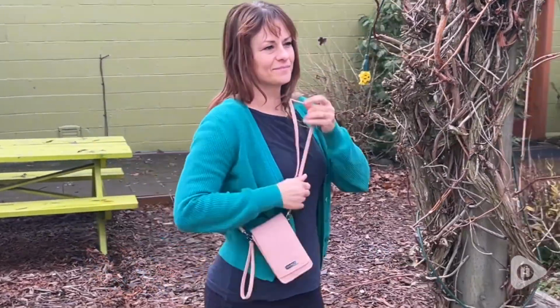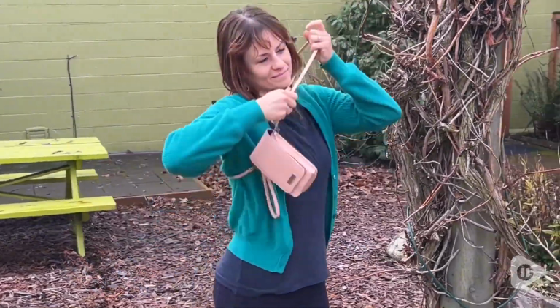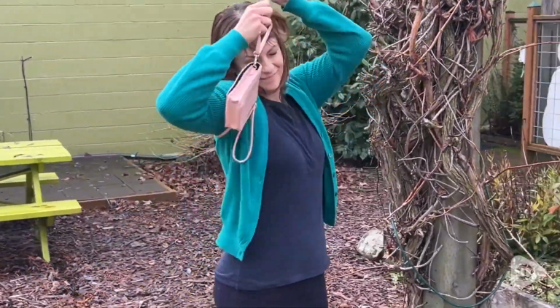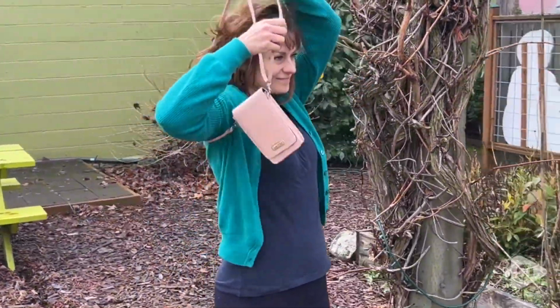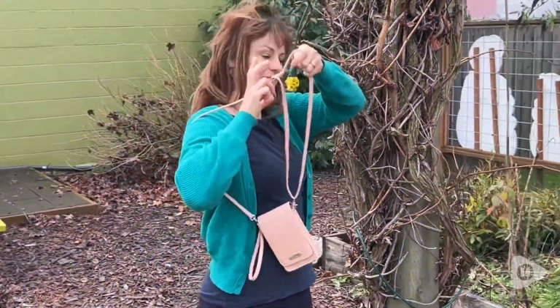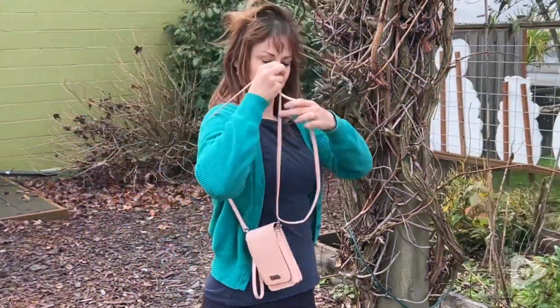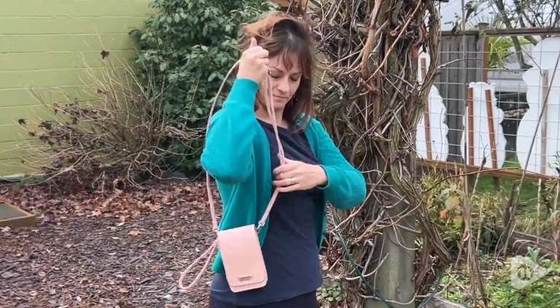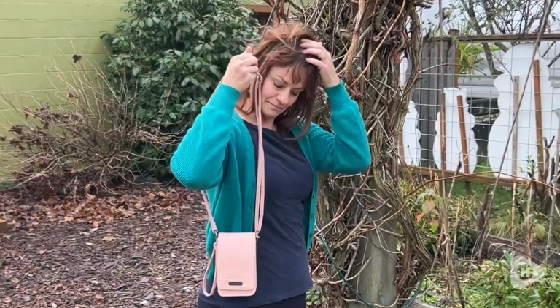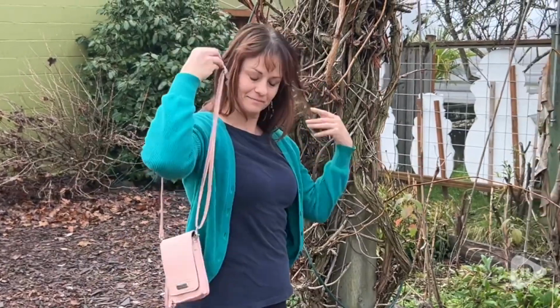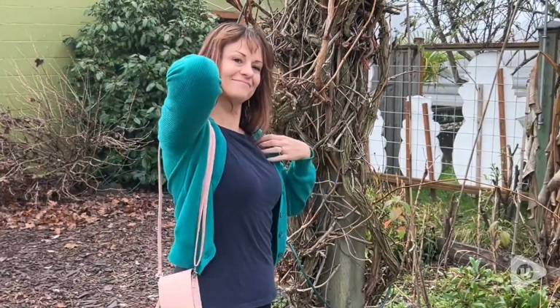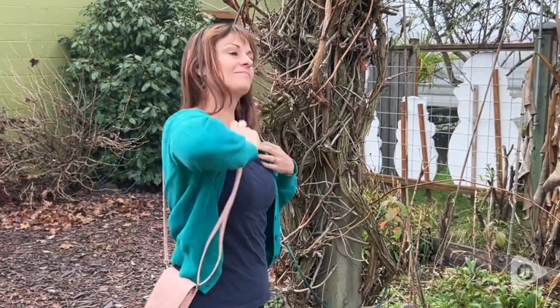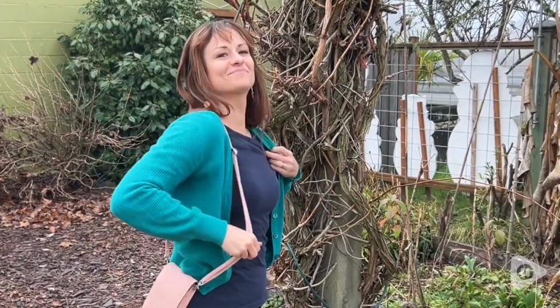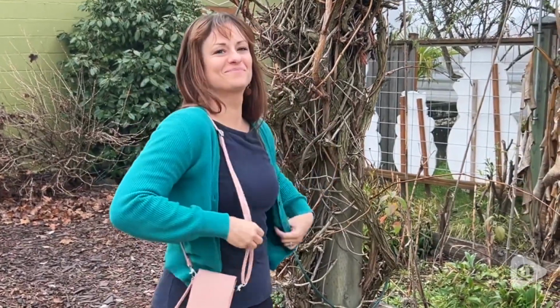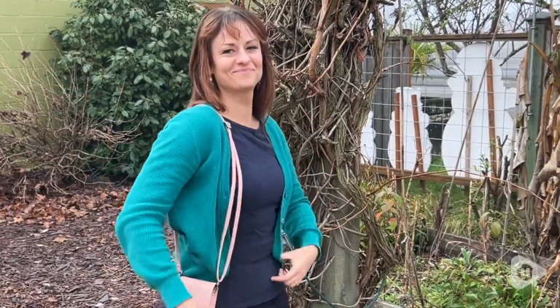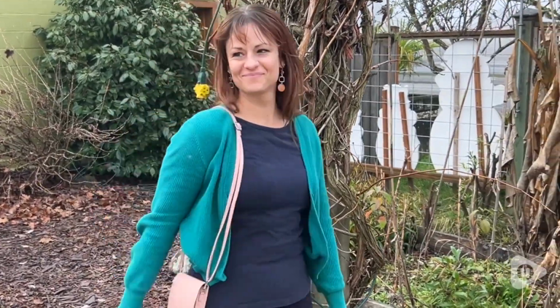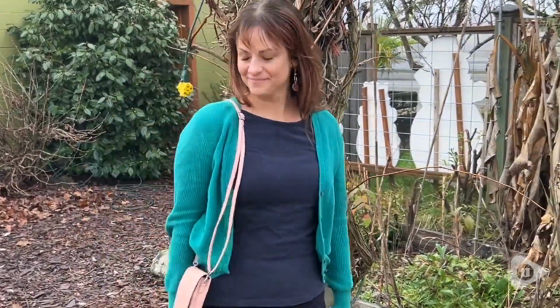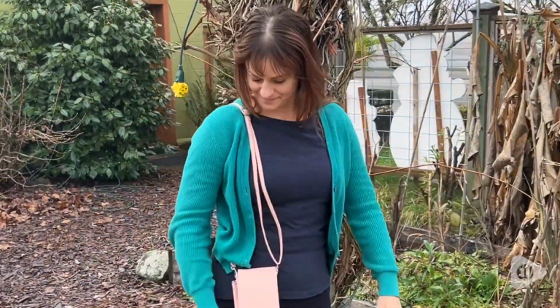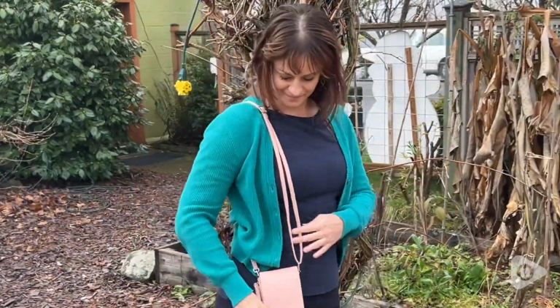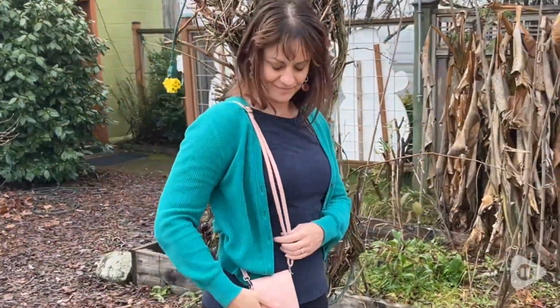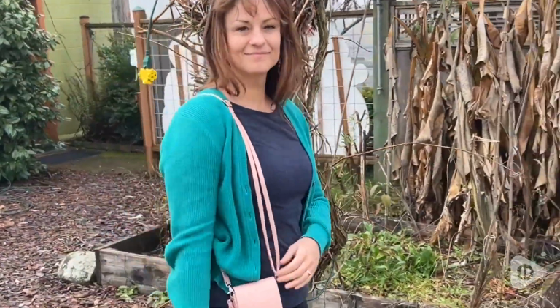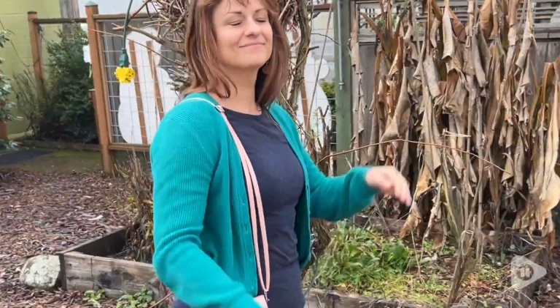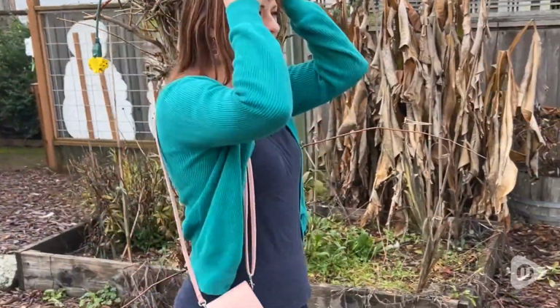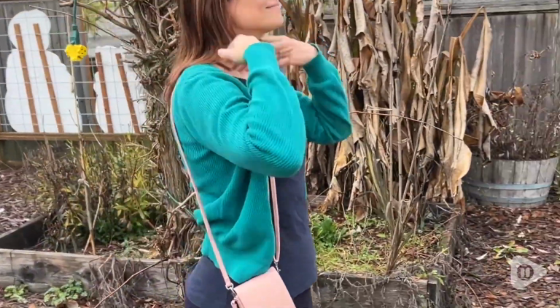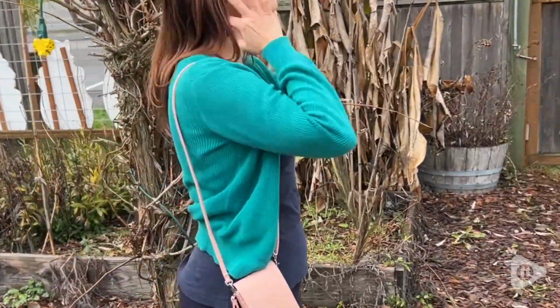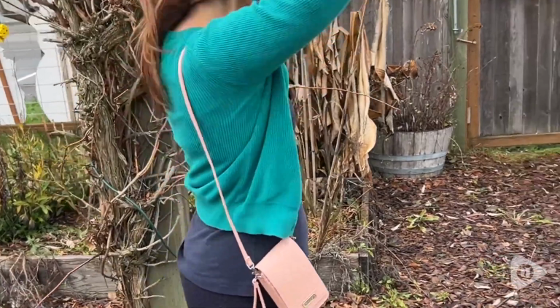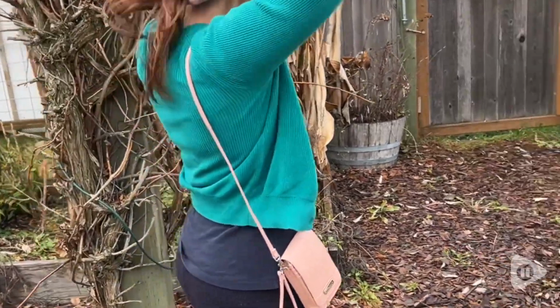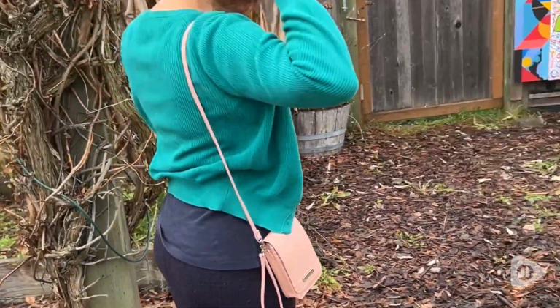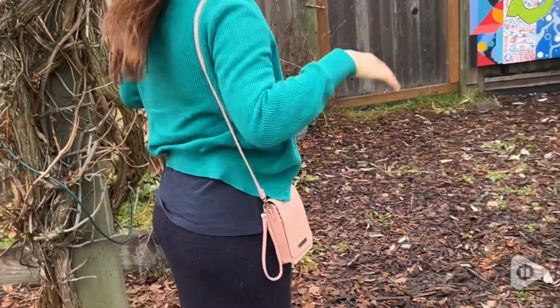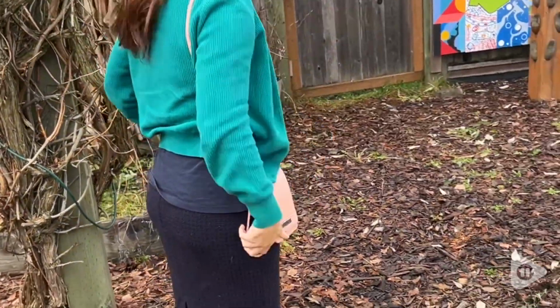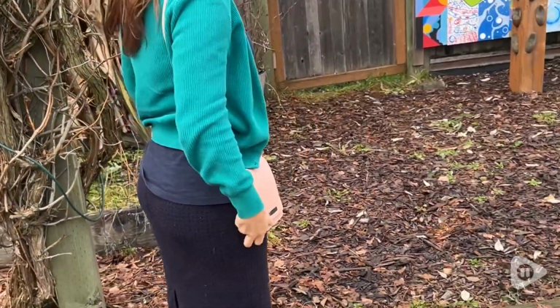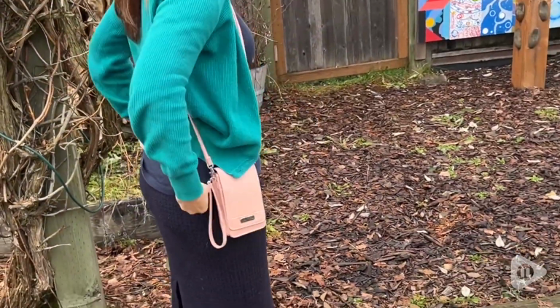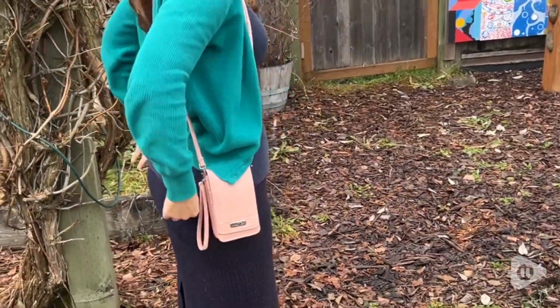It does come with a crossbody strap and that's really nice to be able to have hands-free and just have it across your body or even over the shoulder.